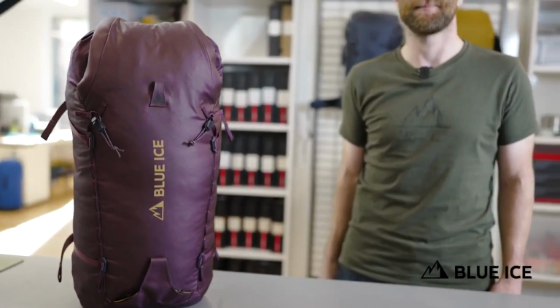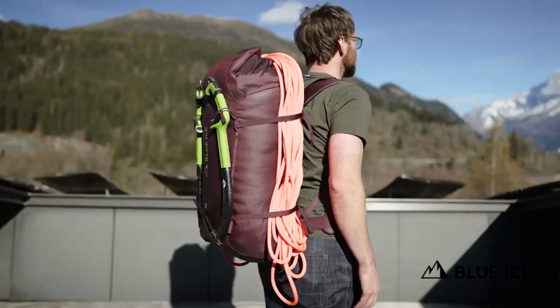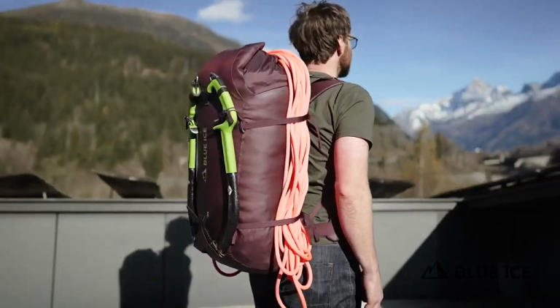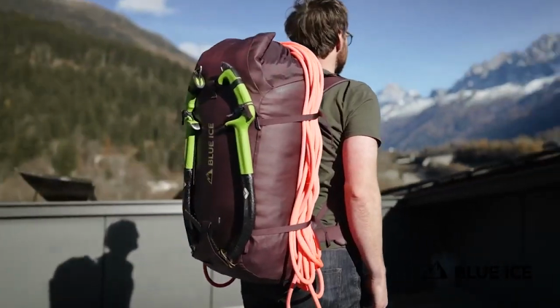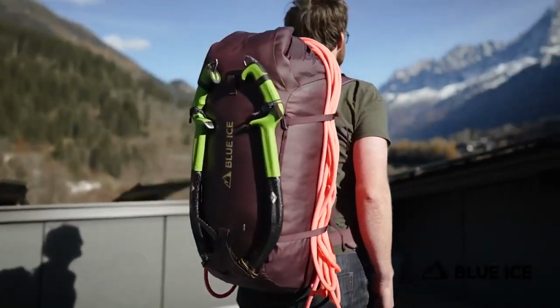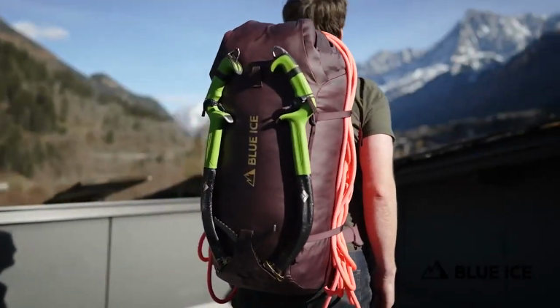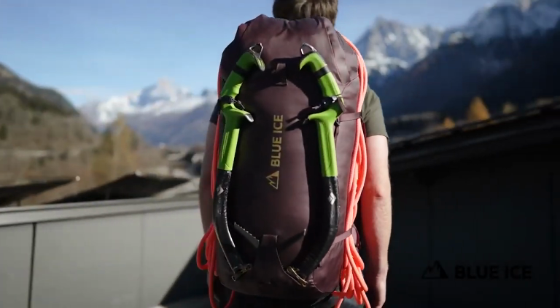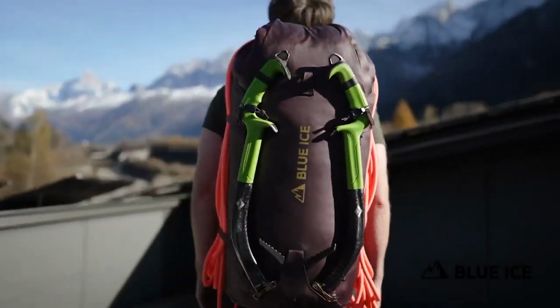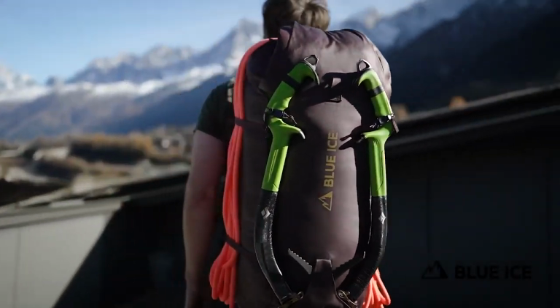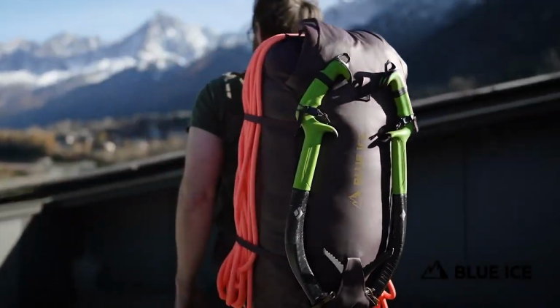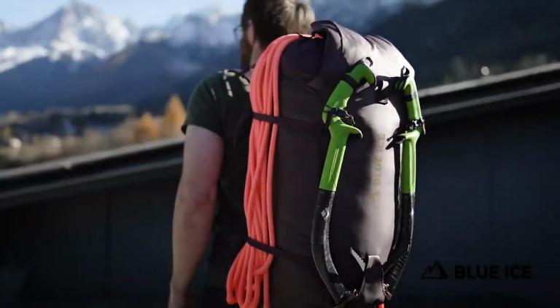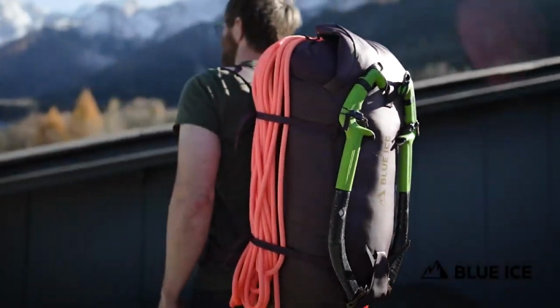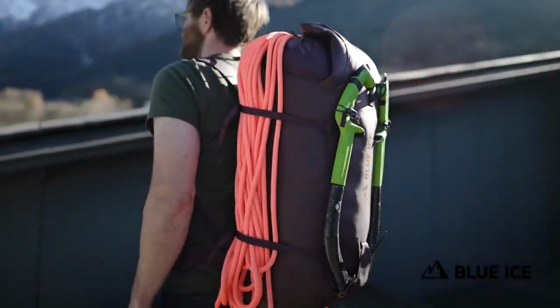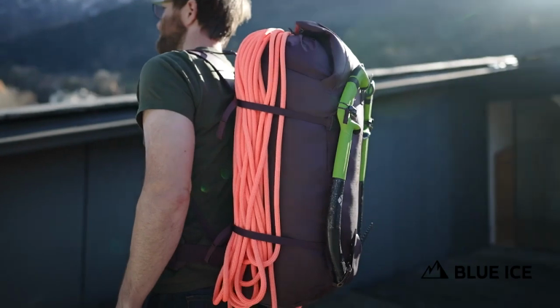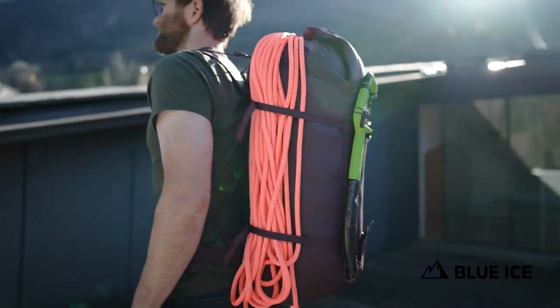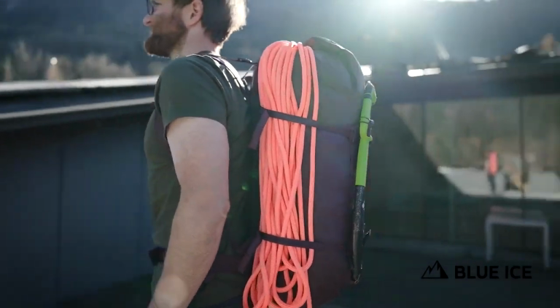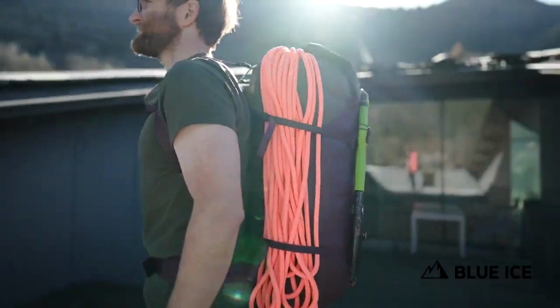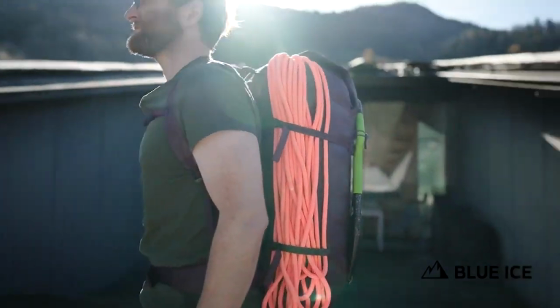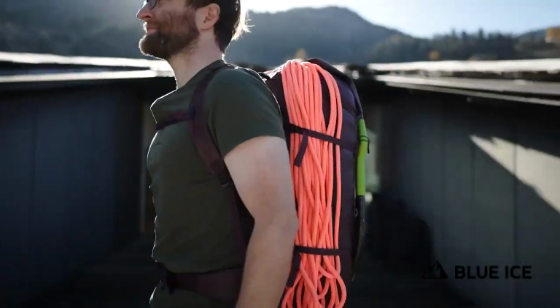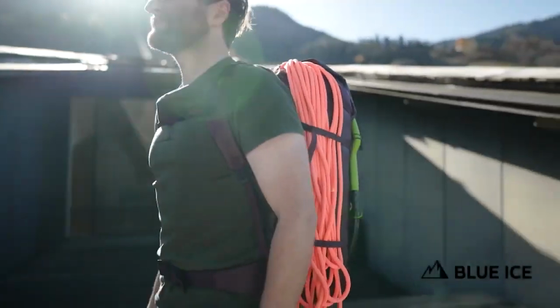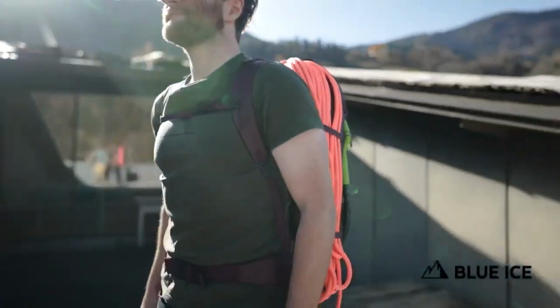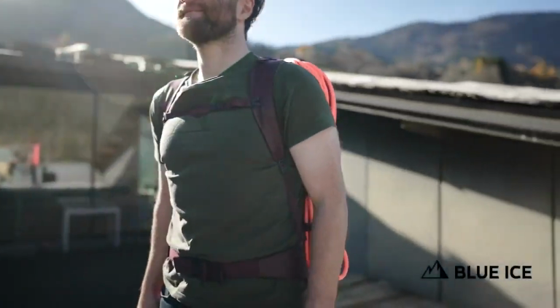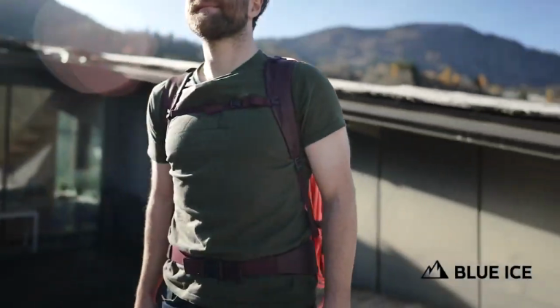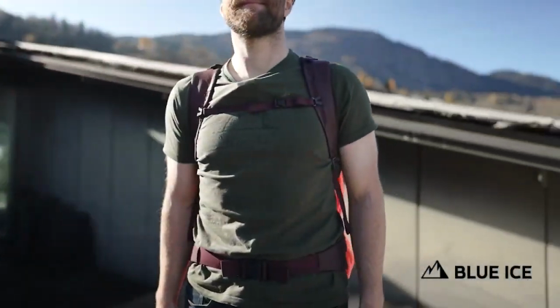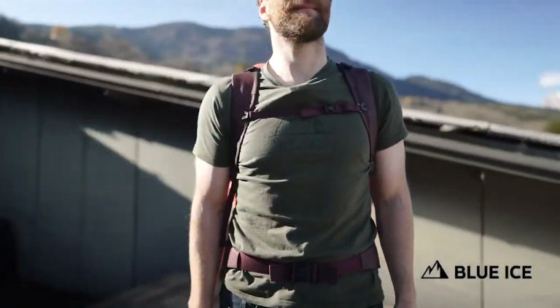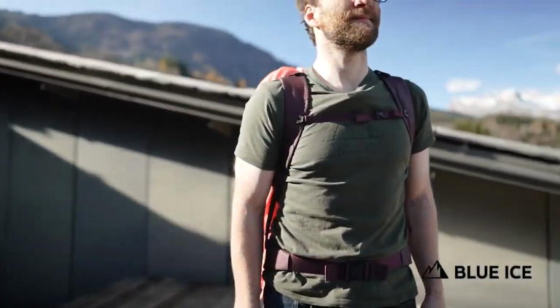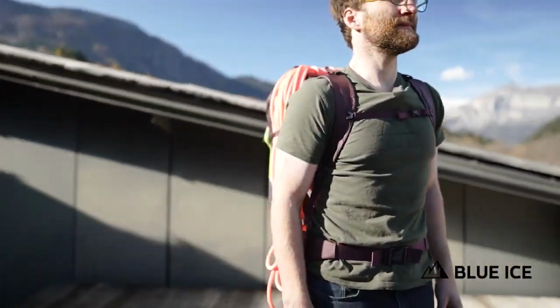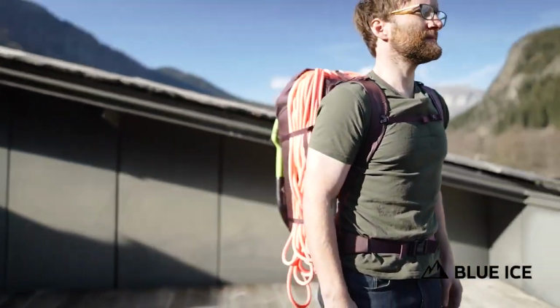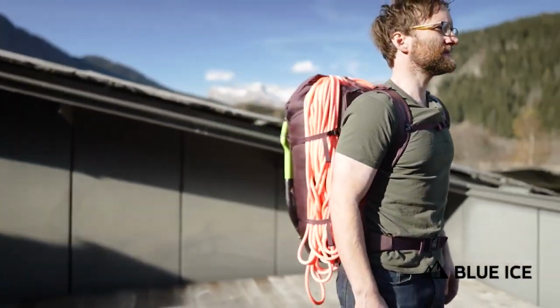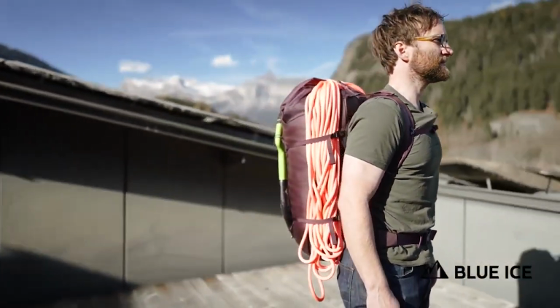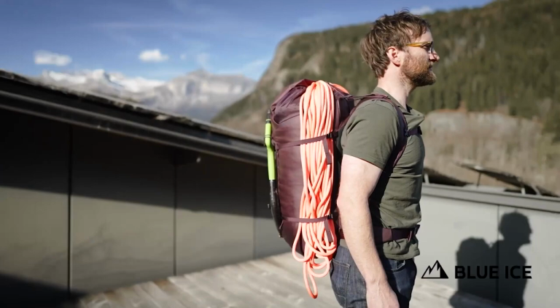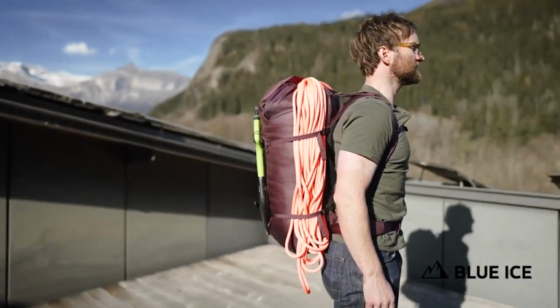This lightweight is combined with a really great carry to give a pack that remains stable and performs in even the most demanding and dynamic of climbing situations.